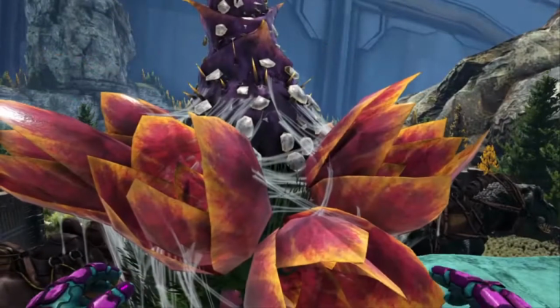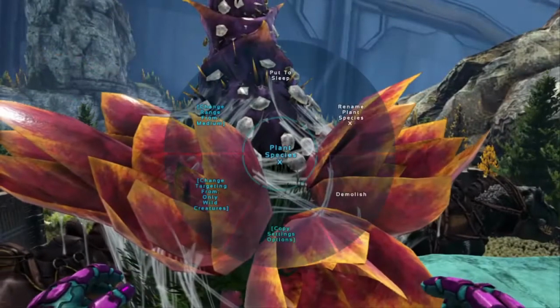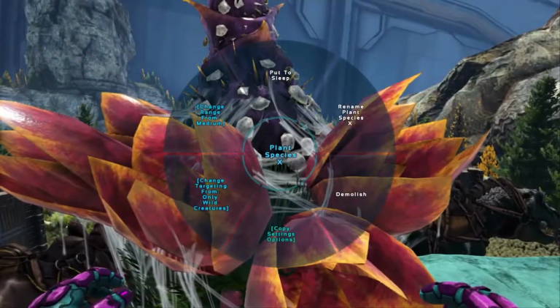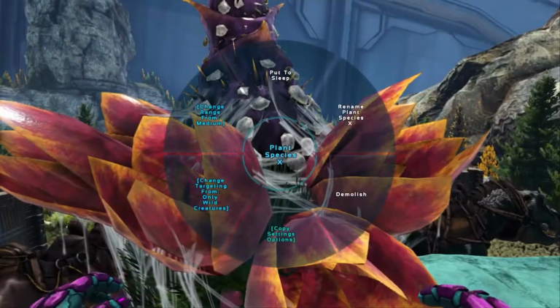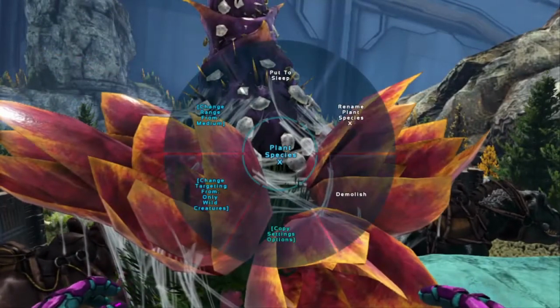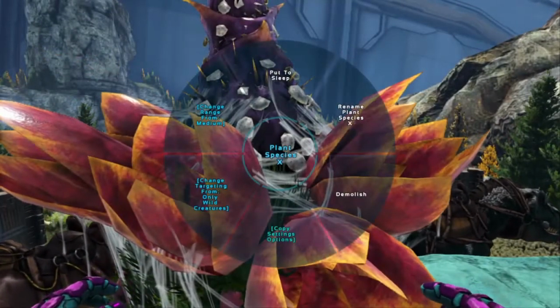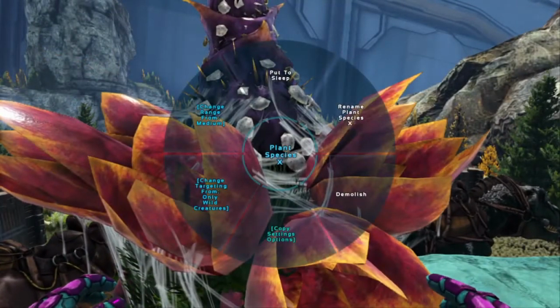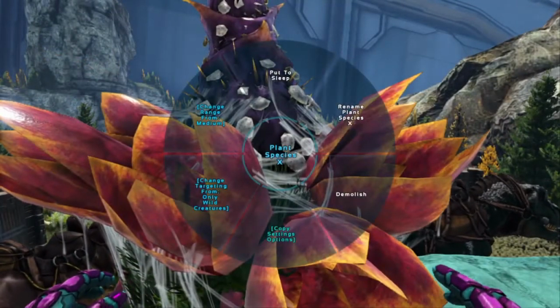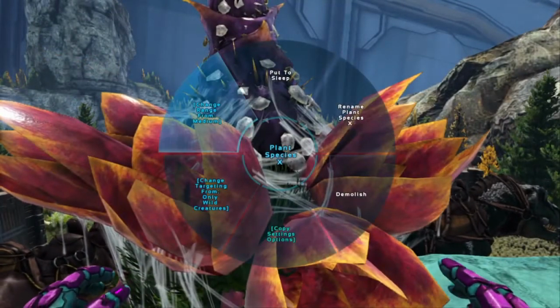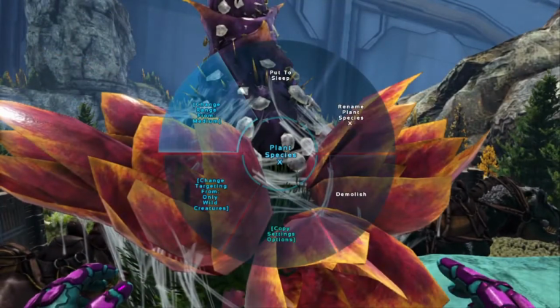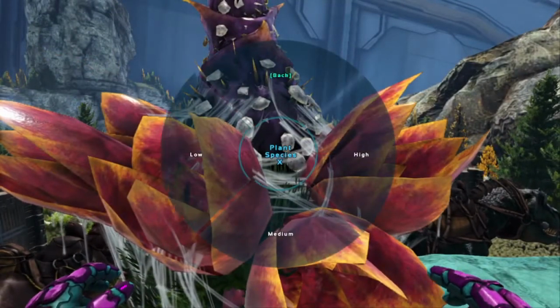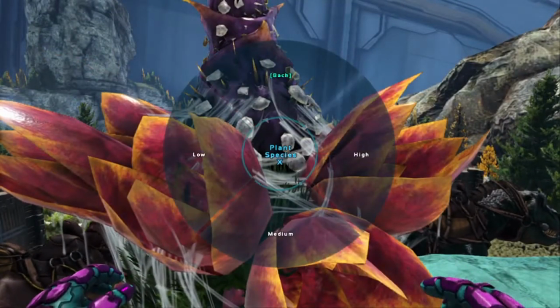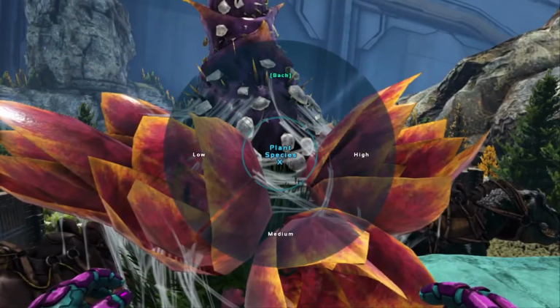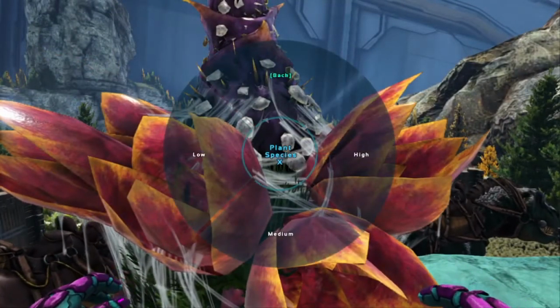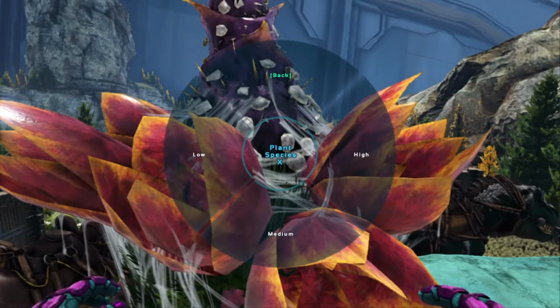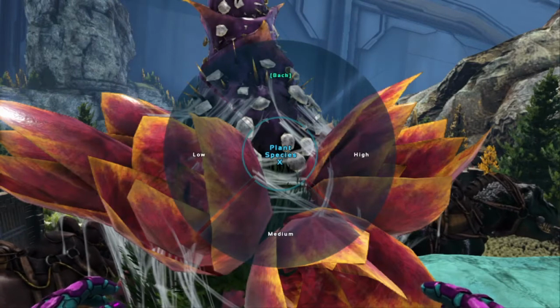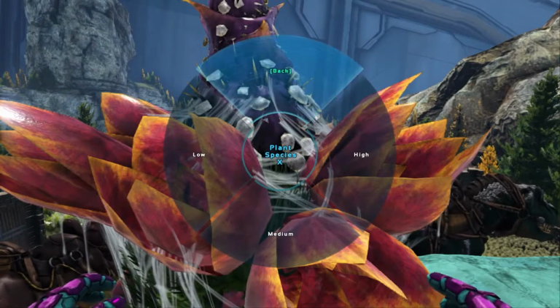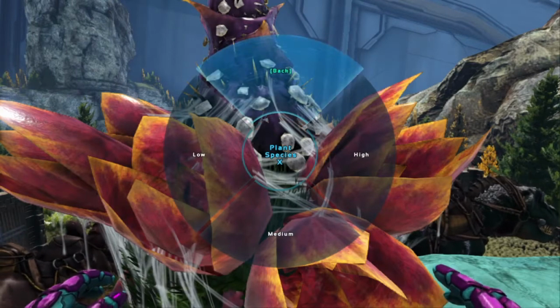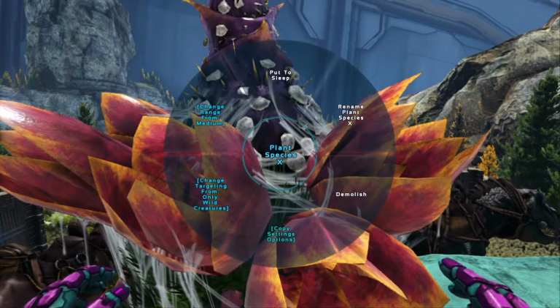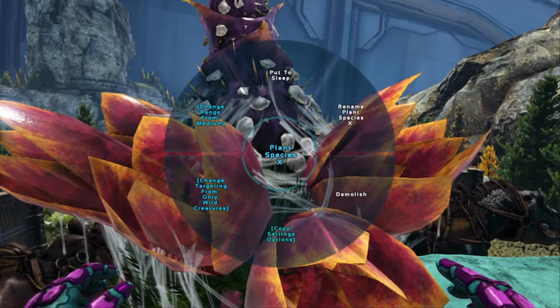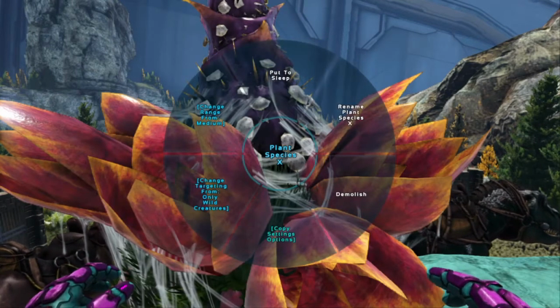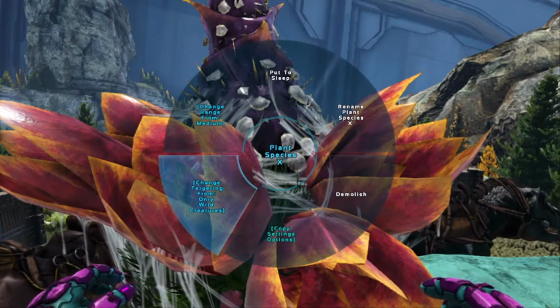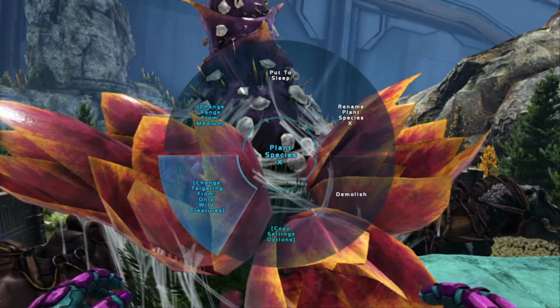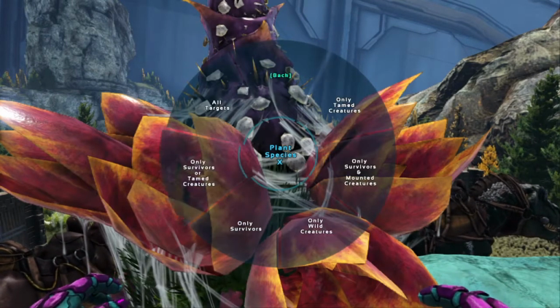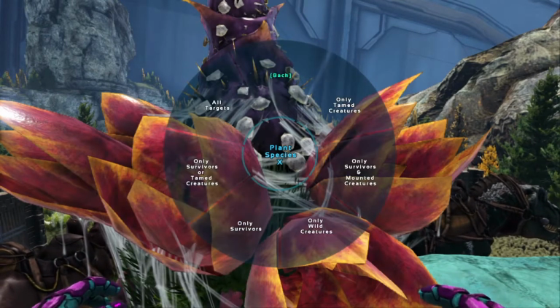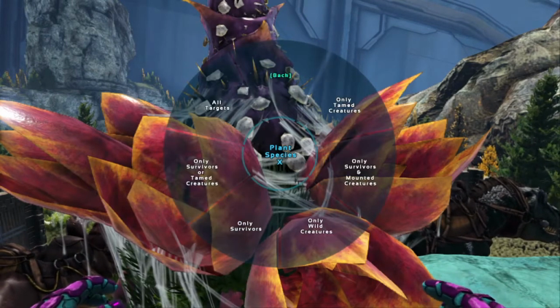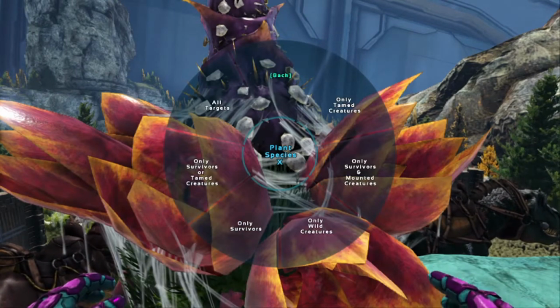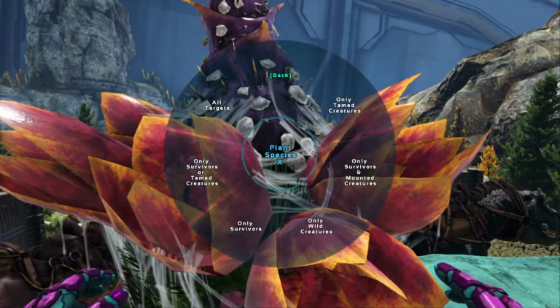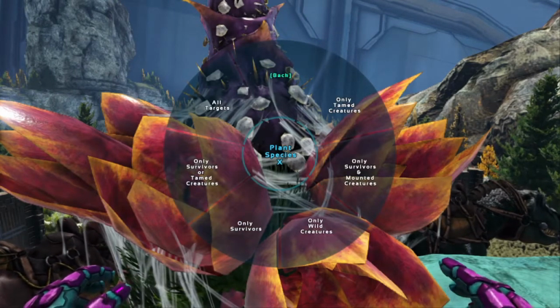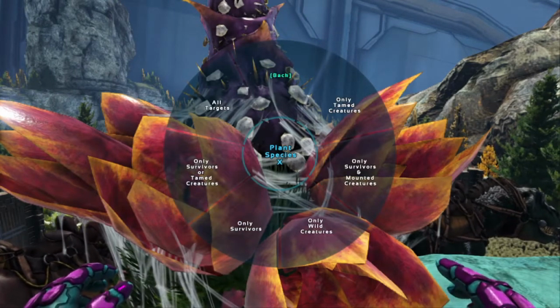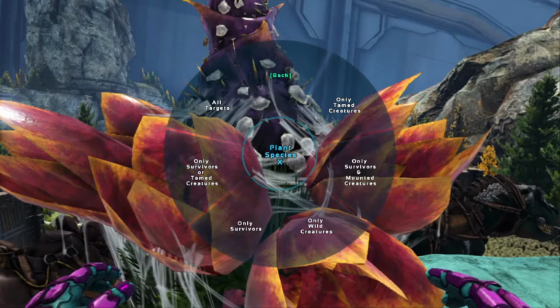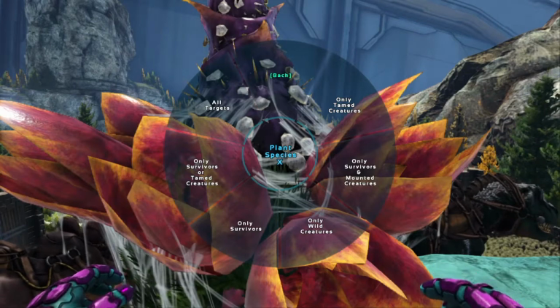If you access the plant's inventory, you can change the range, change what it will target, and you can put it to sleep to disable firing.